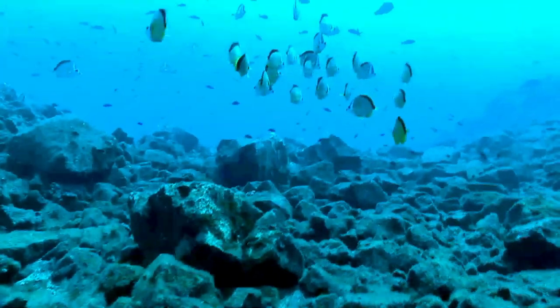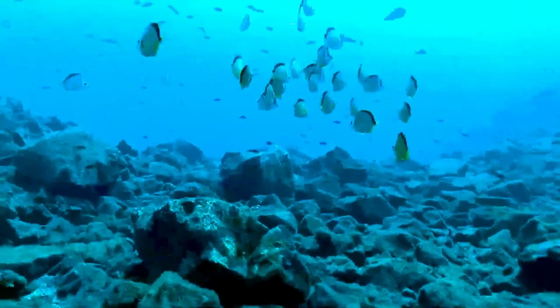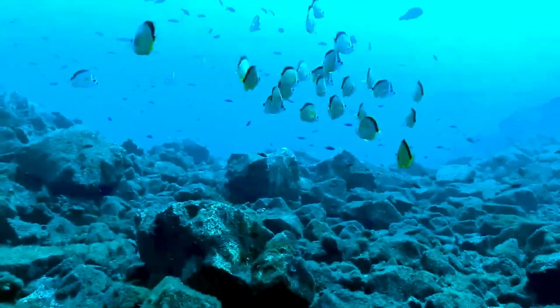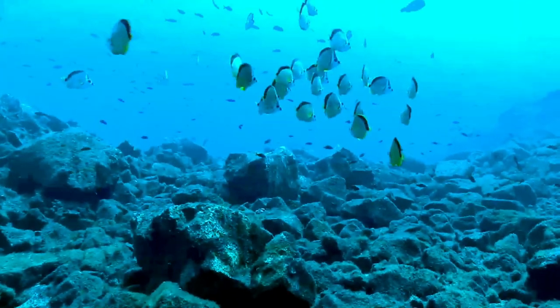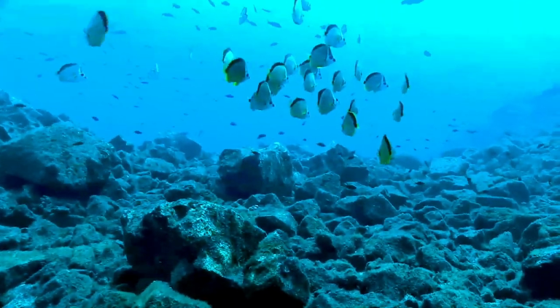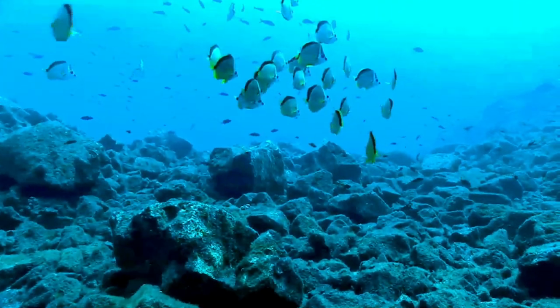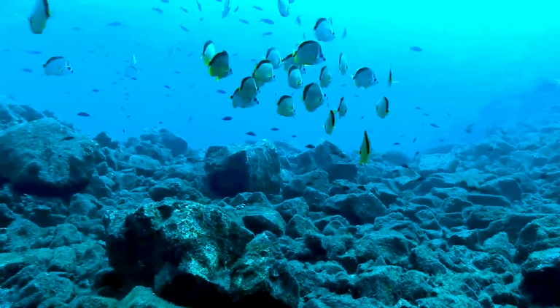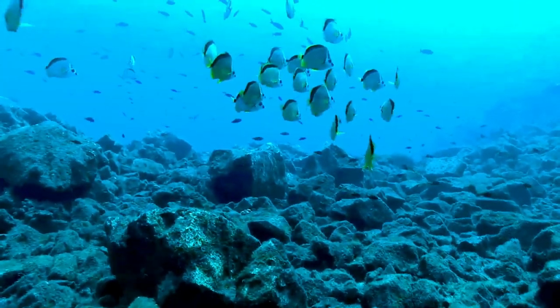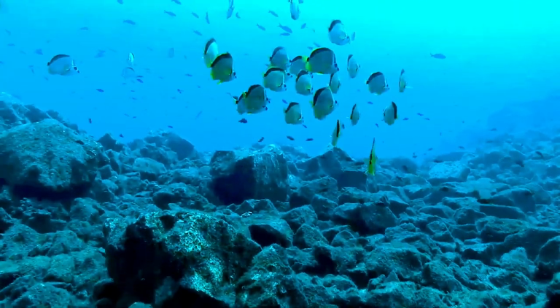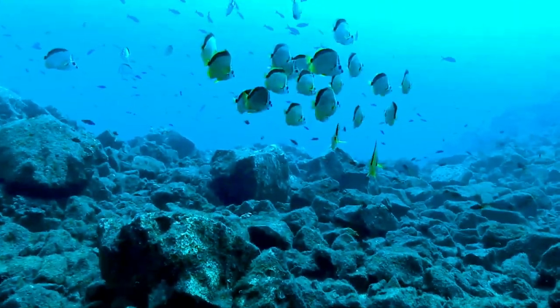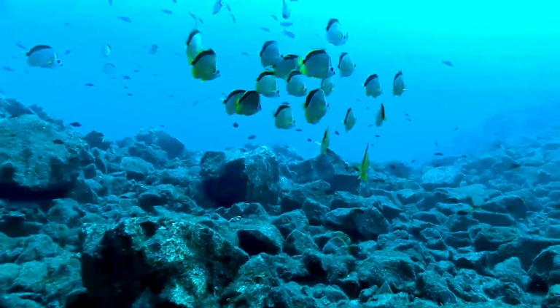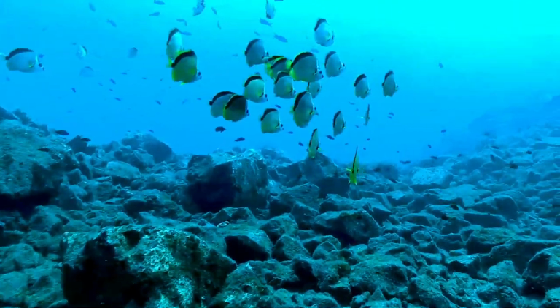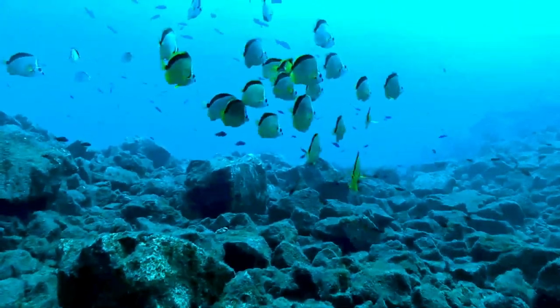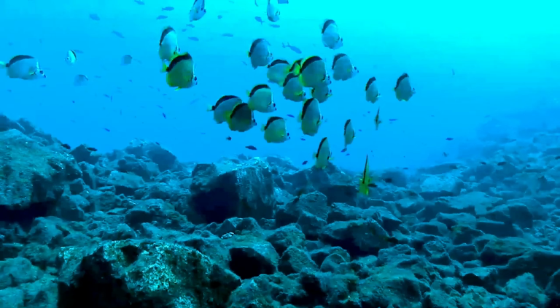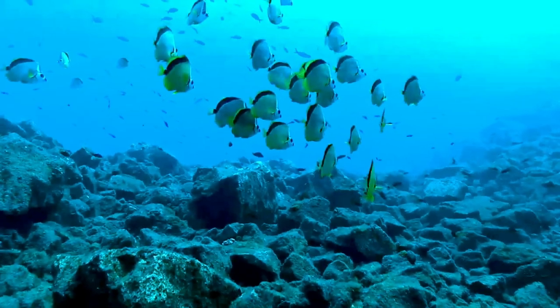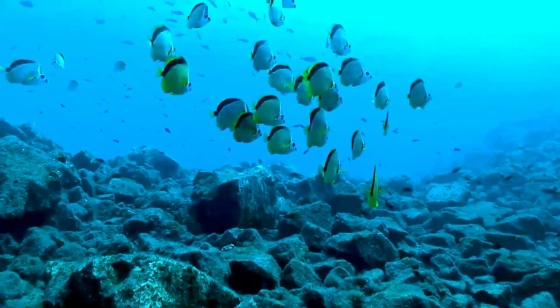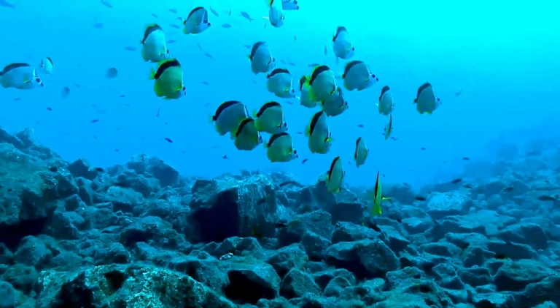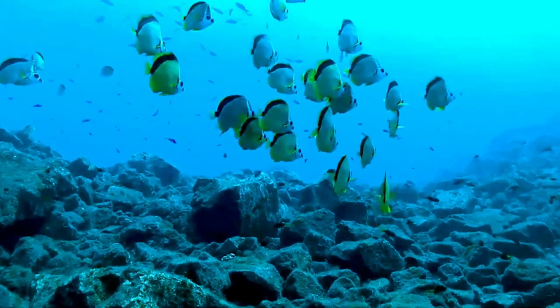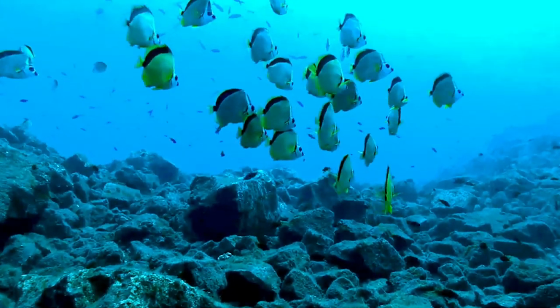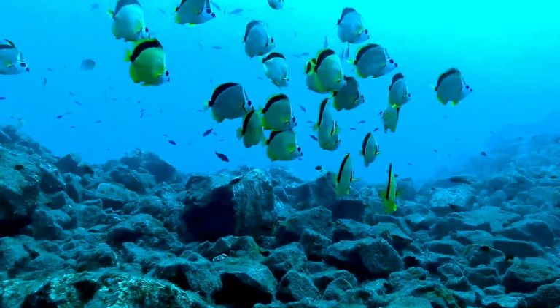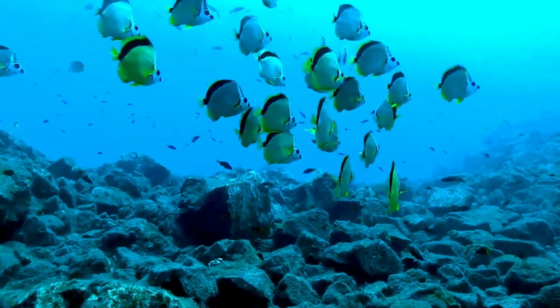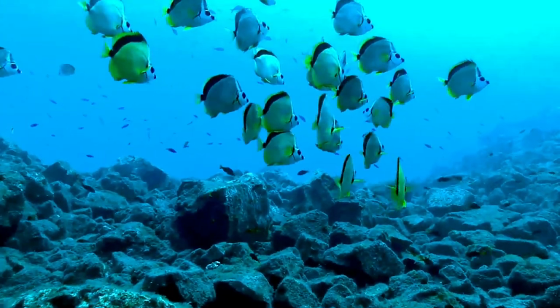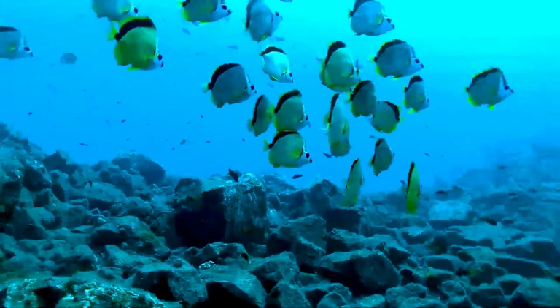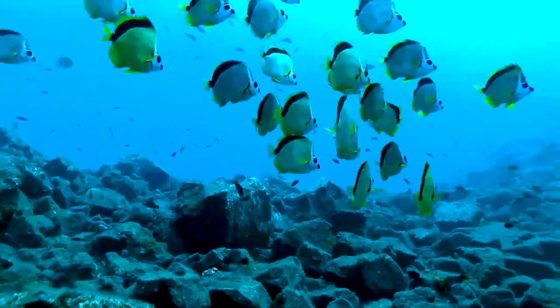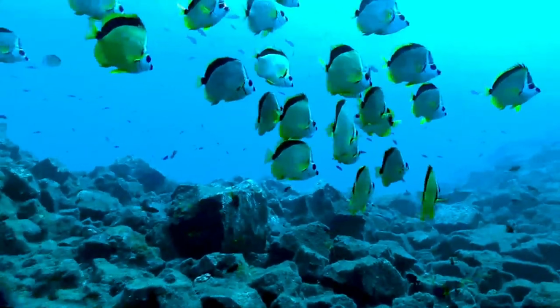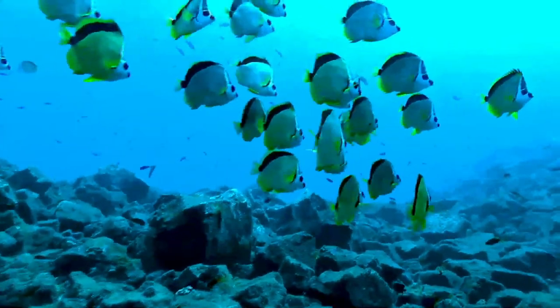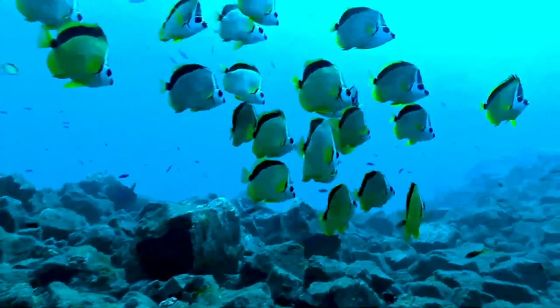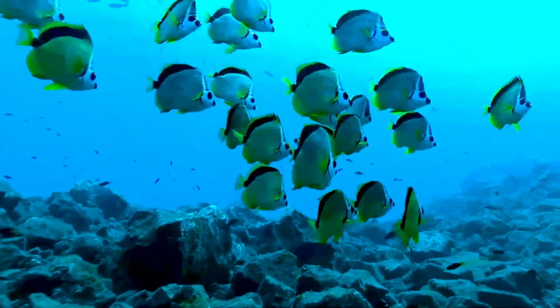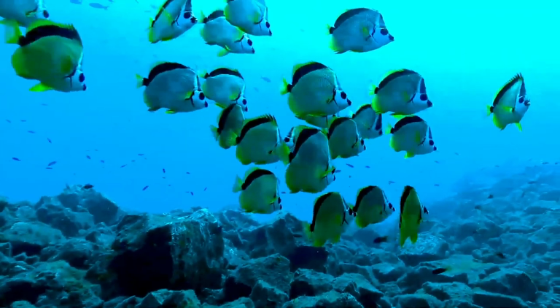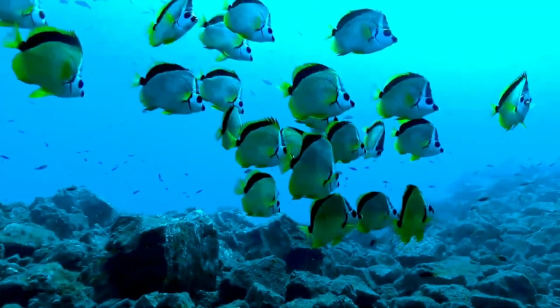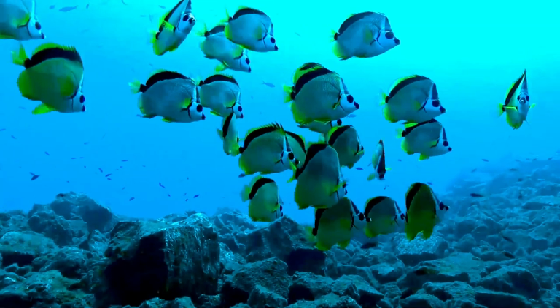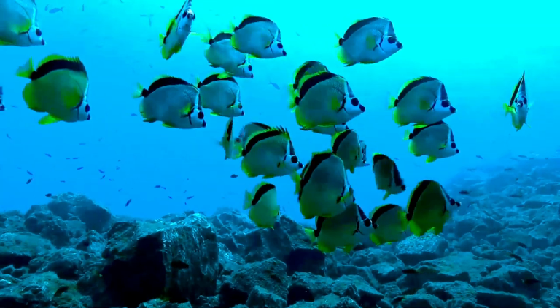The yellow-dotted butterflyfish is a poorly known marine ray-finned fish species, a butterflyfish belonging to the family Chaetodontidae. It is found in the Indo-Western Pacific region.